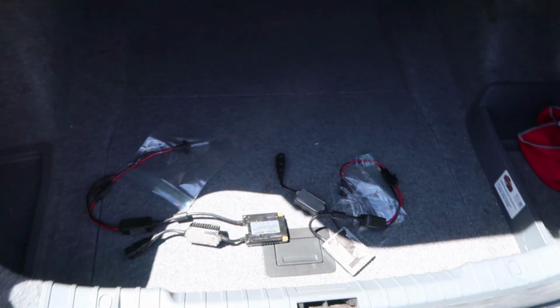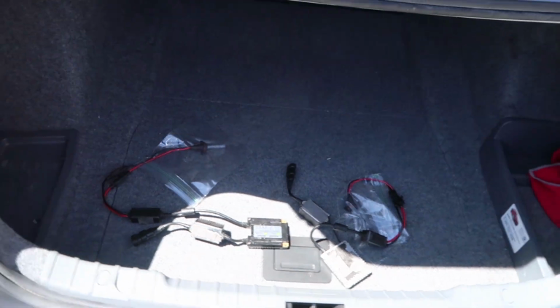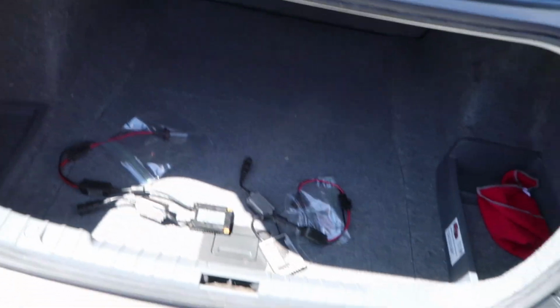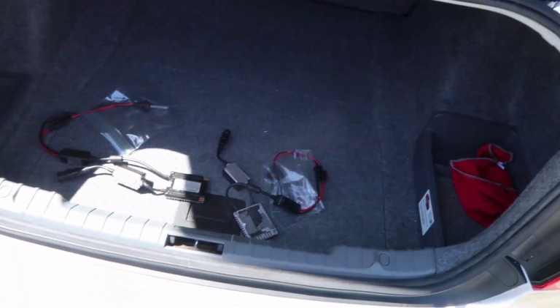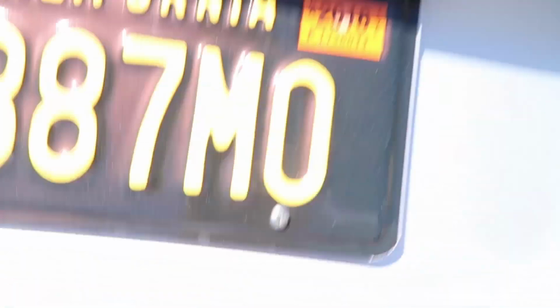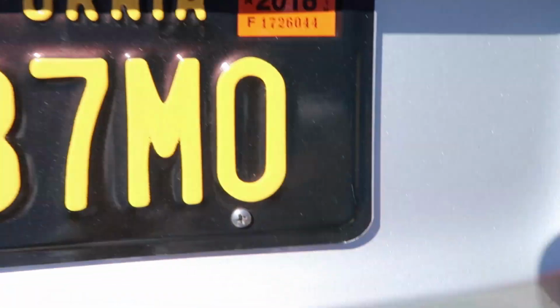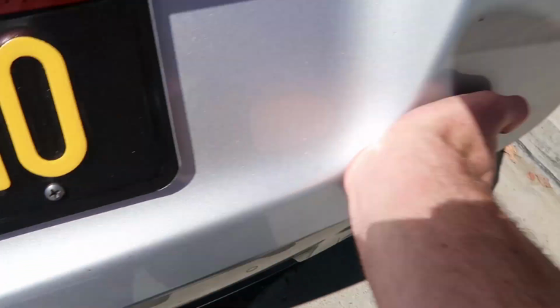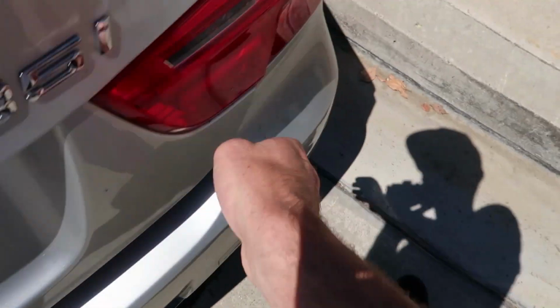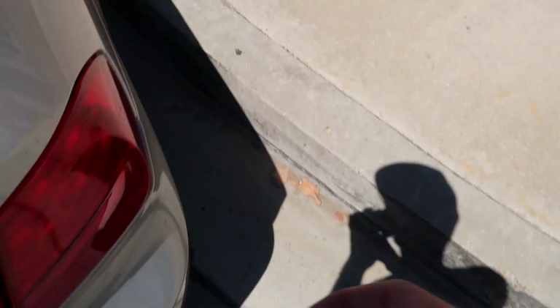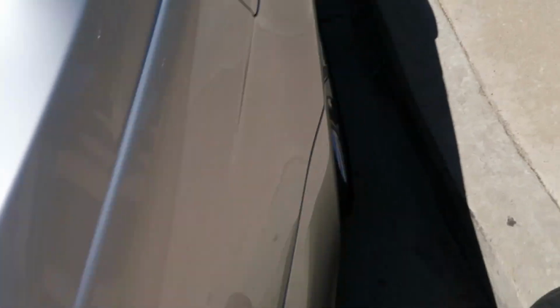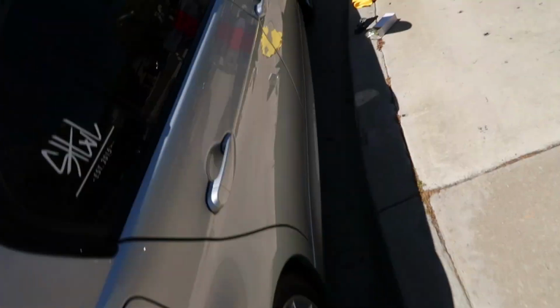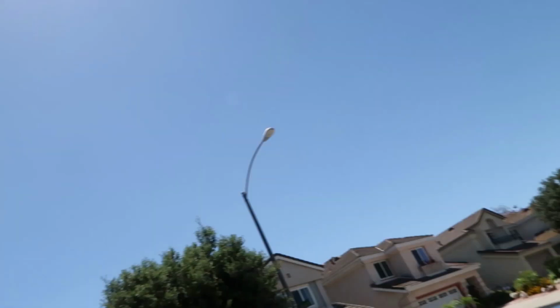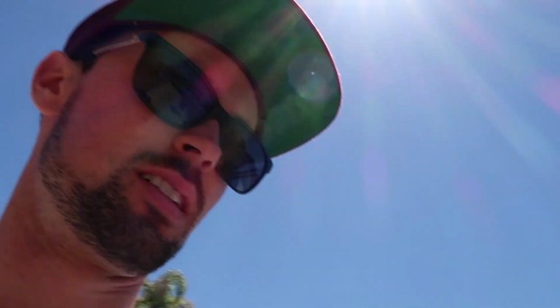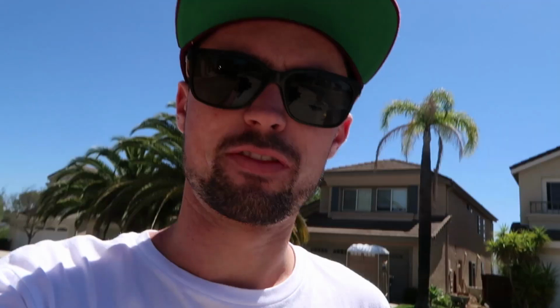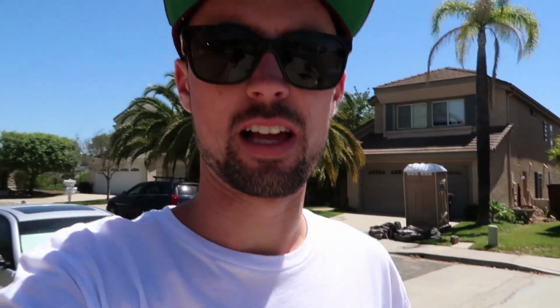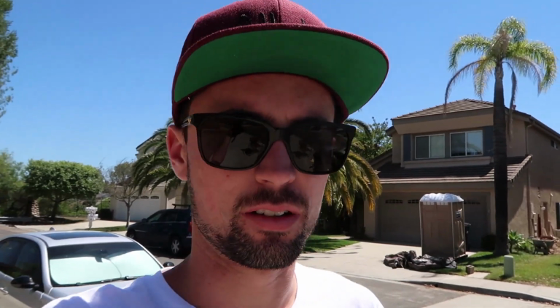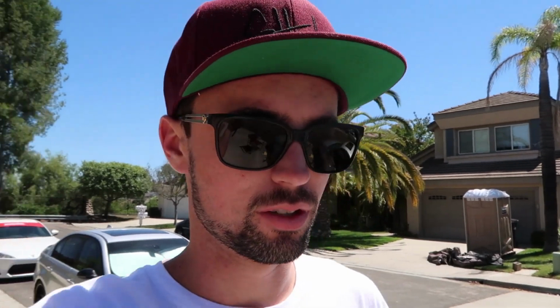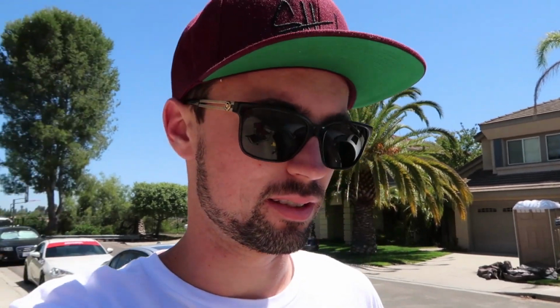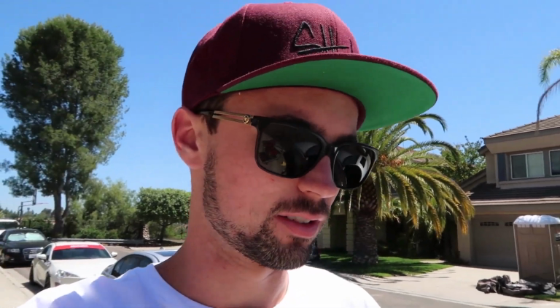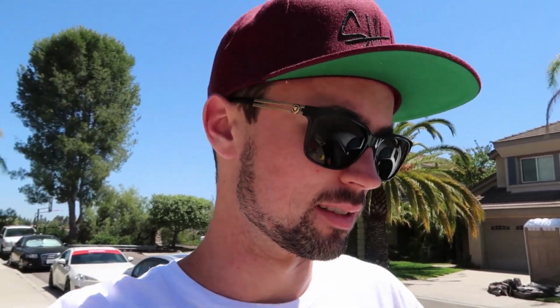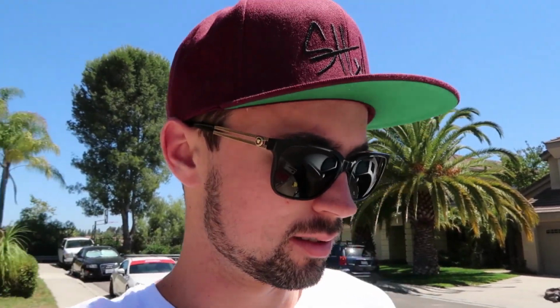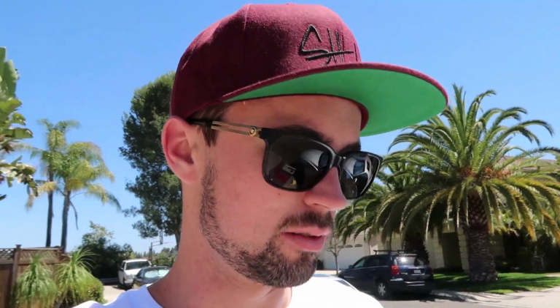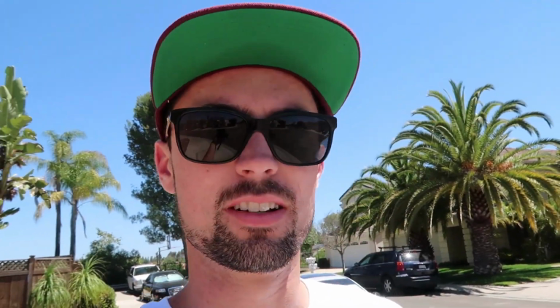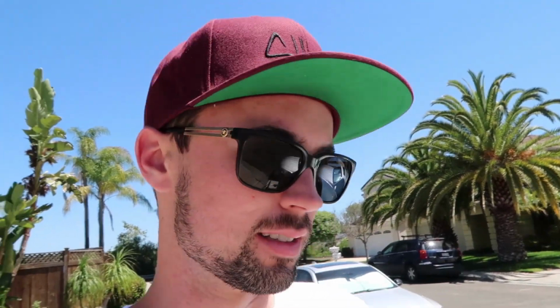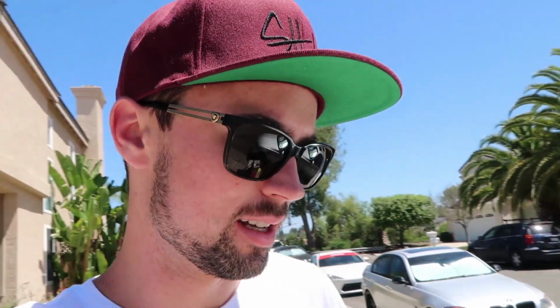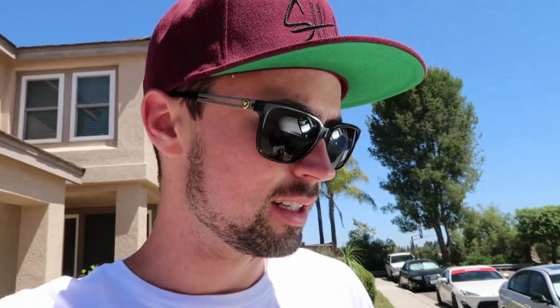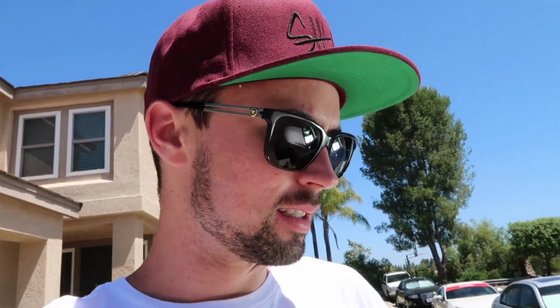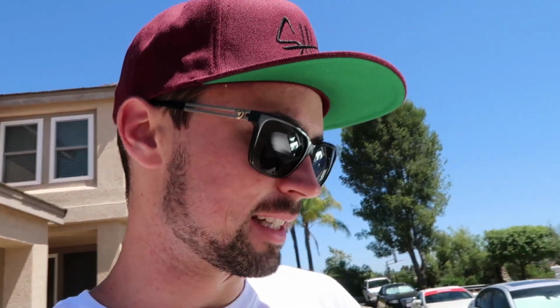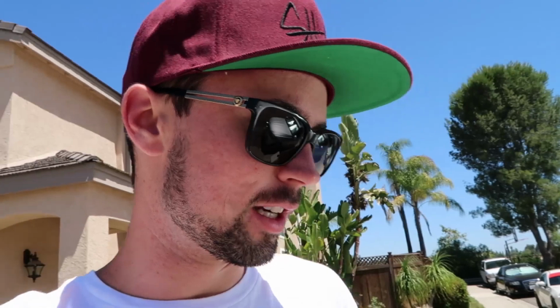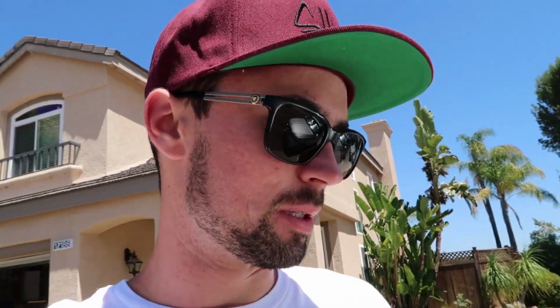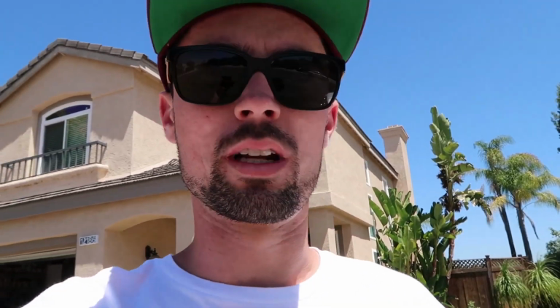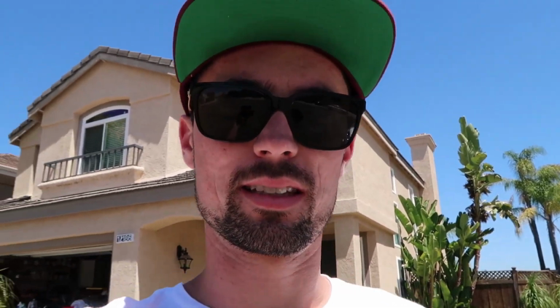Now we're back to regular bulbs, which I don't really mind. It's just fog lamps — I don't use those basically ever. I mean, who needs HIDs in there? So that's all running now, no more warning lights.